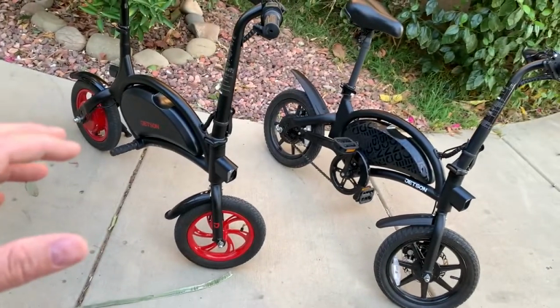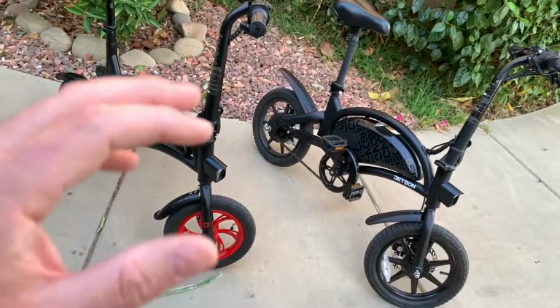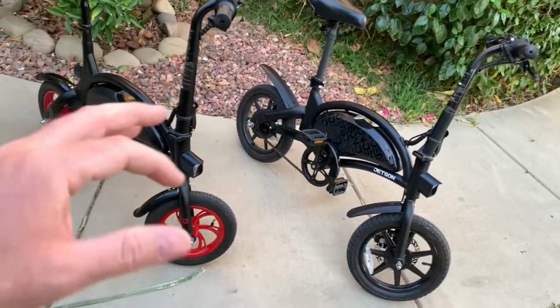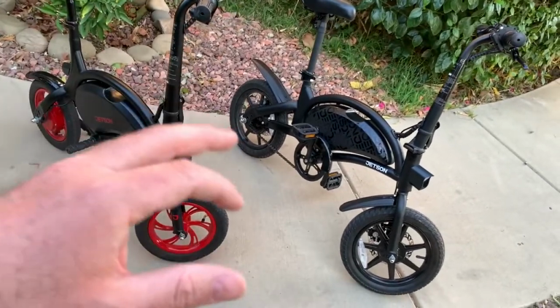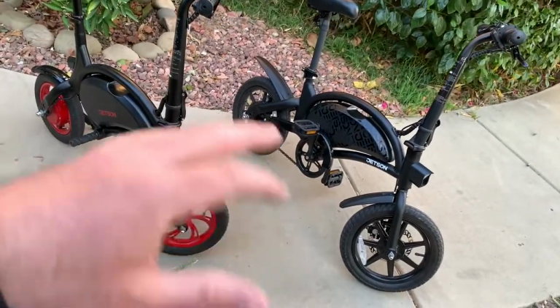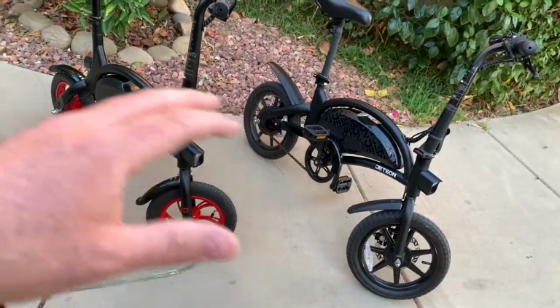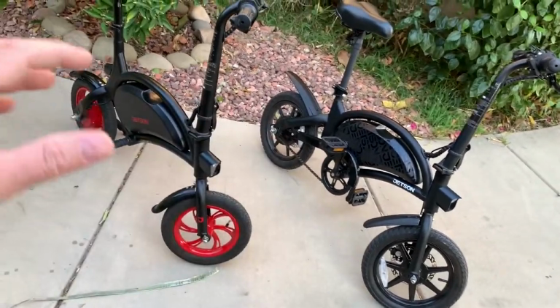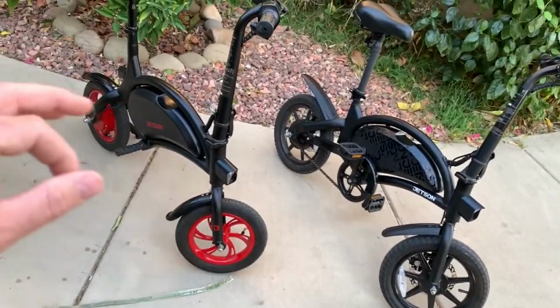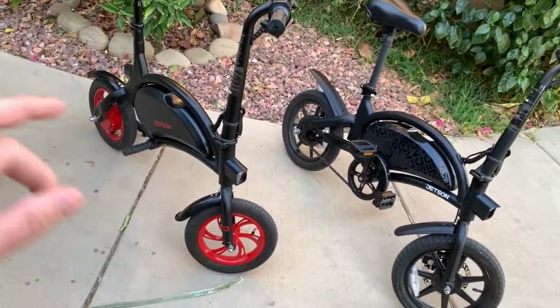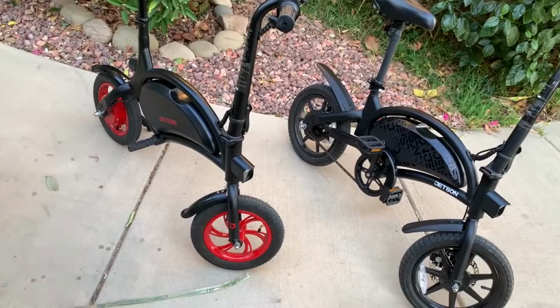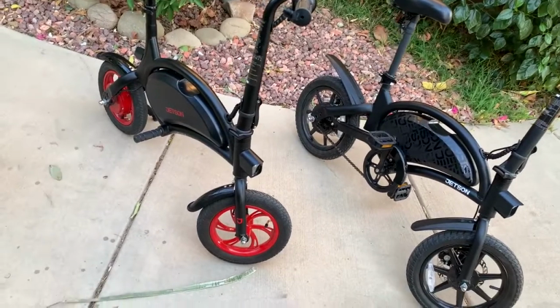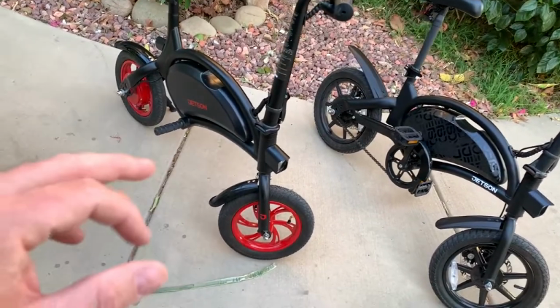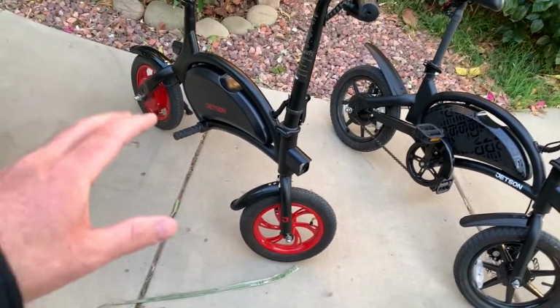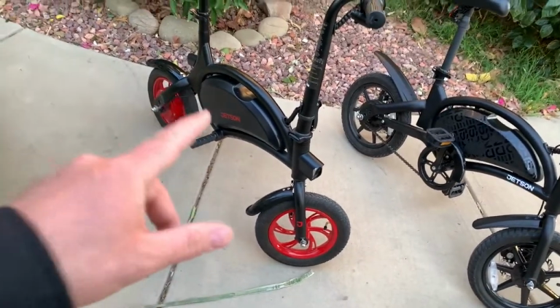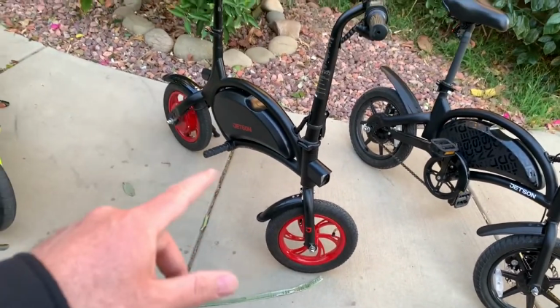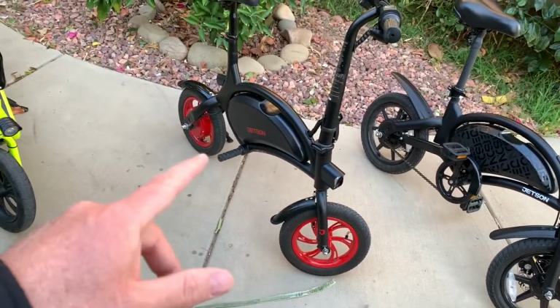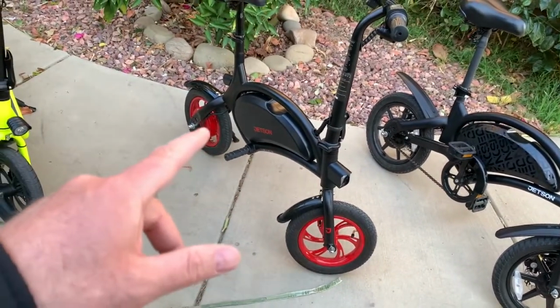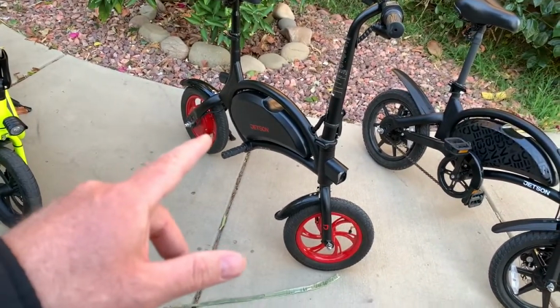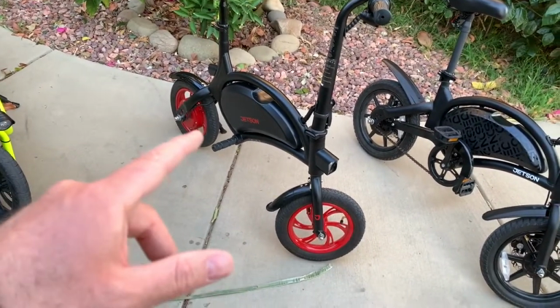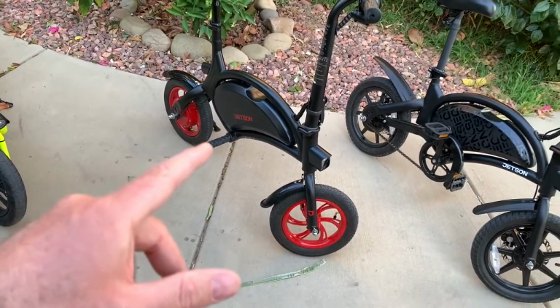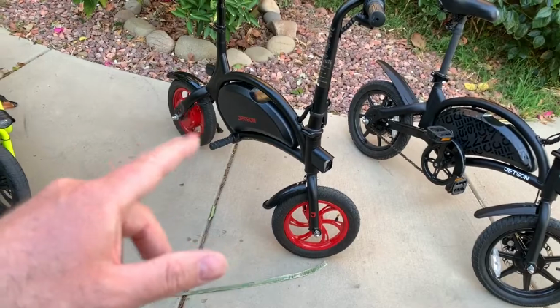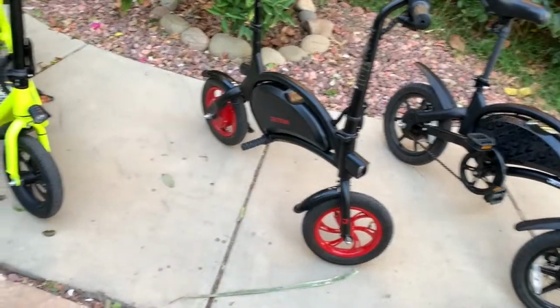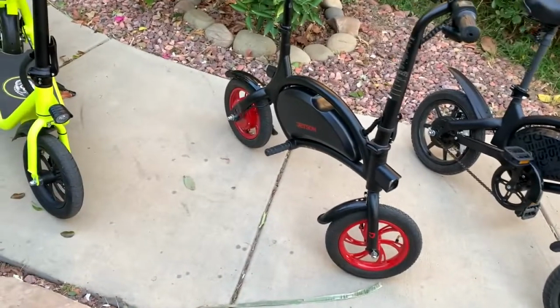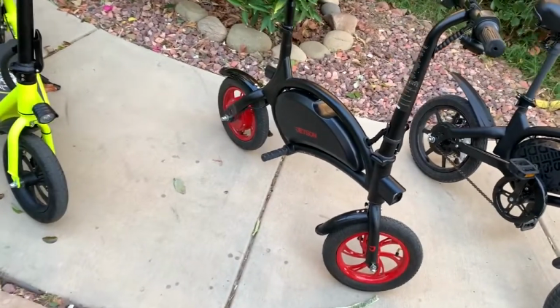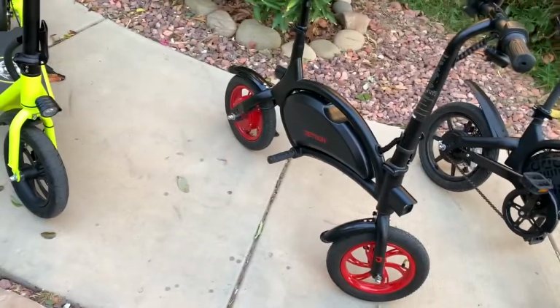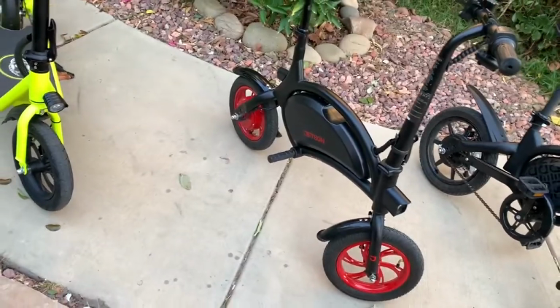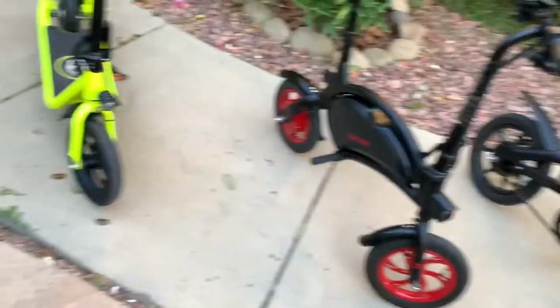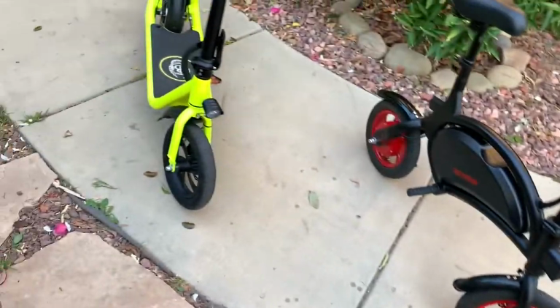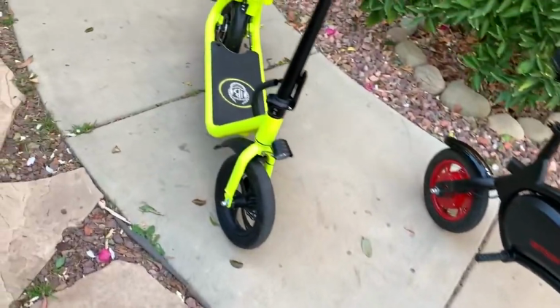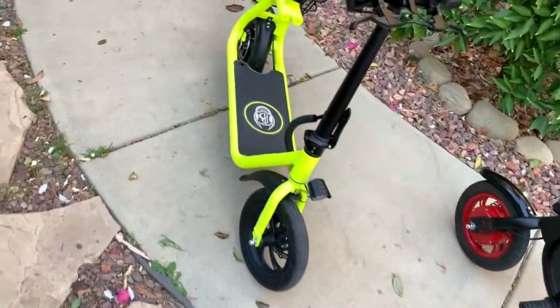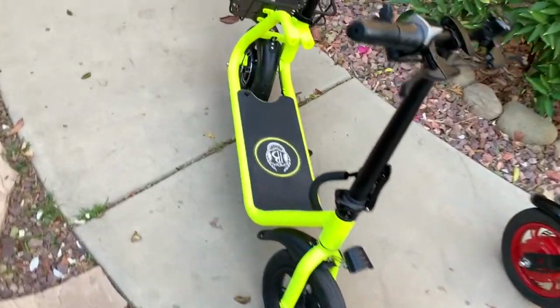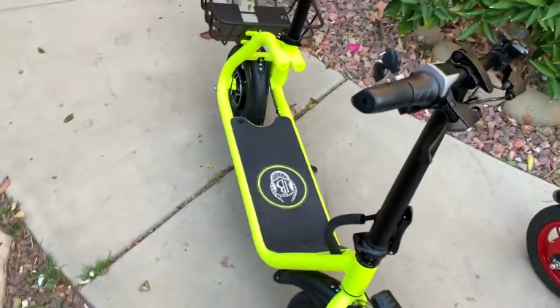You've got pedal access on the Jetson Bolt Pro, which is good. But with the Jetson Bolt, you have more fun if you don't want to do any exercise or use the pedal. I find it much easier to use the Jetson Bolt when I'm chasing my kids while they're scooting — it's a good bicycle for that.